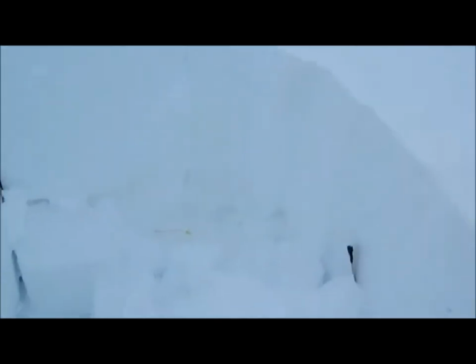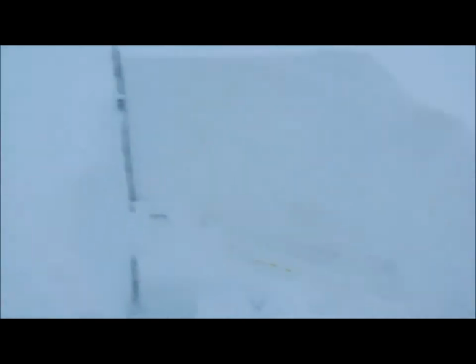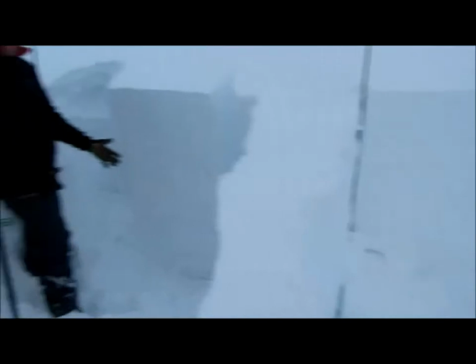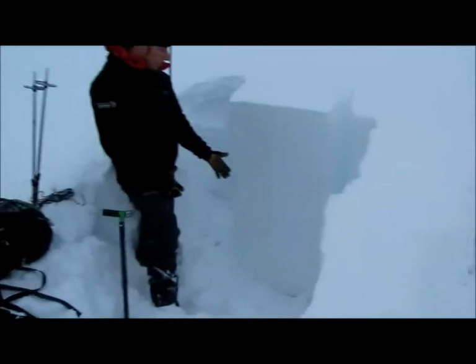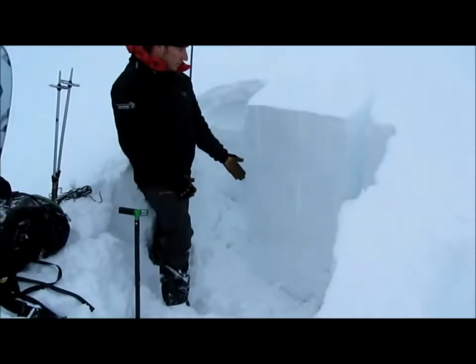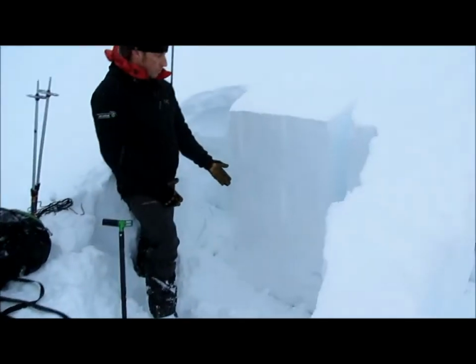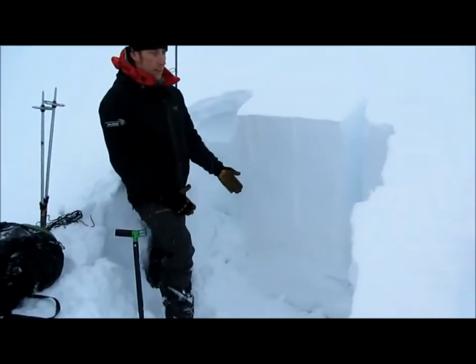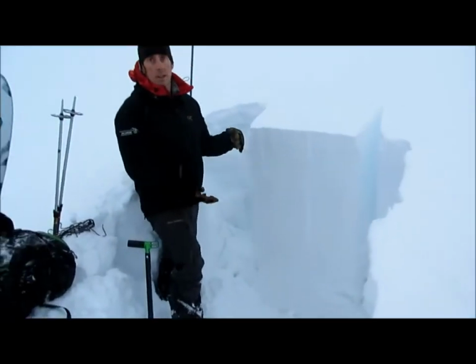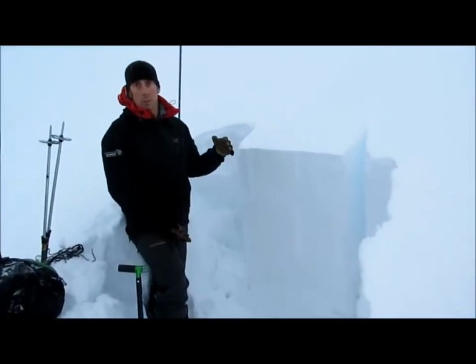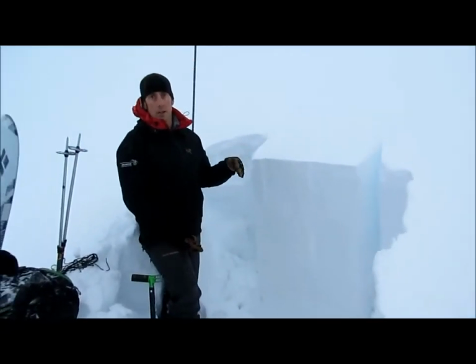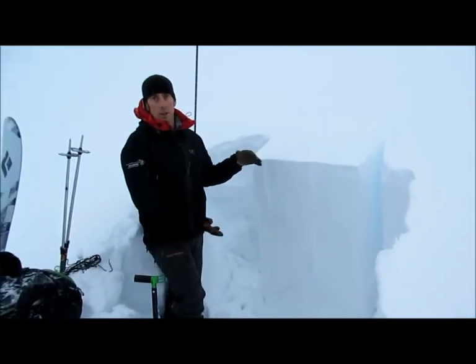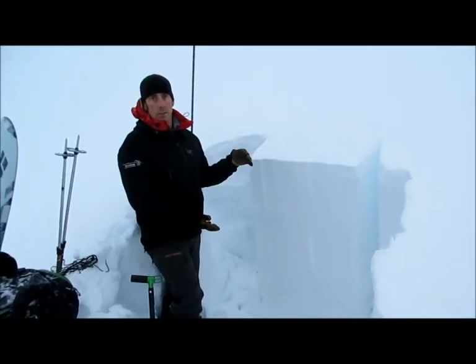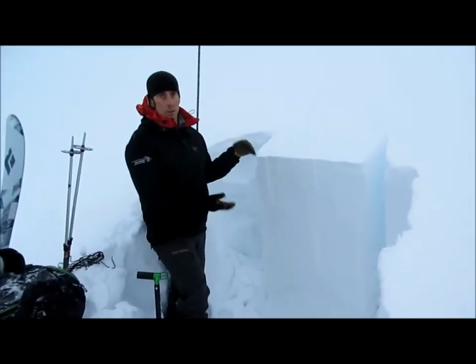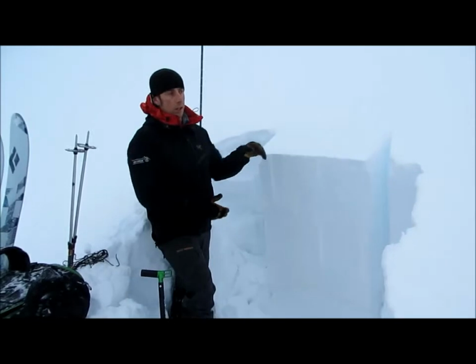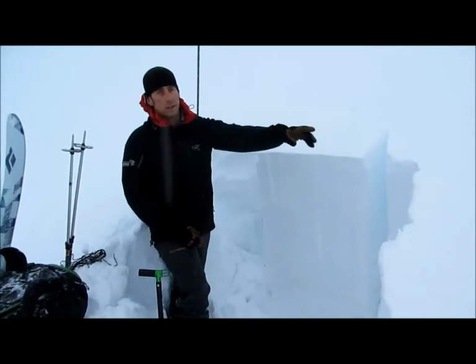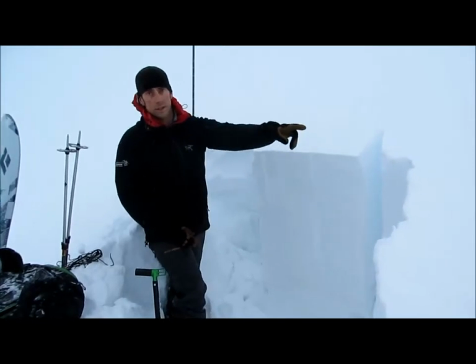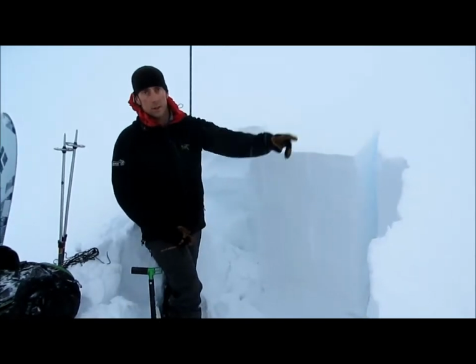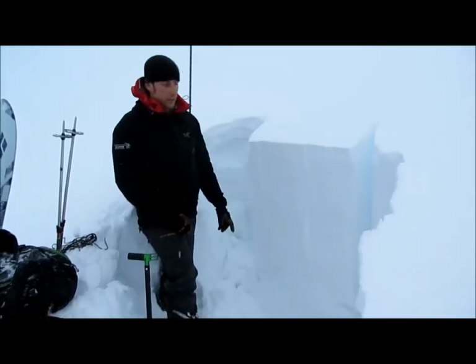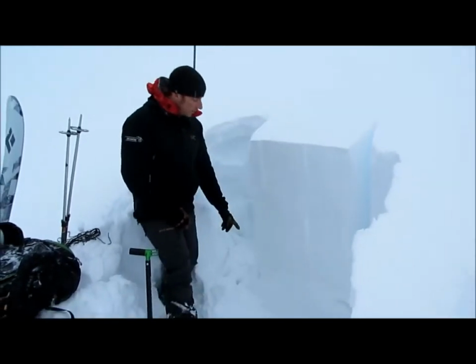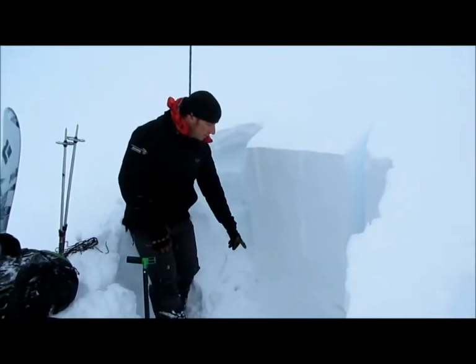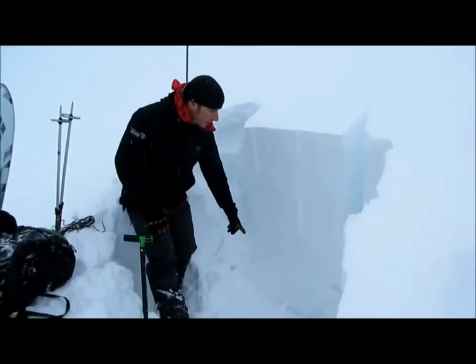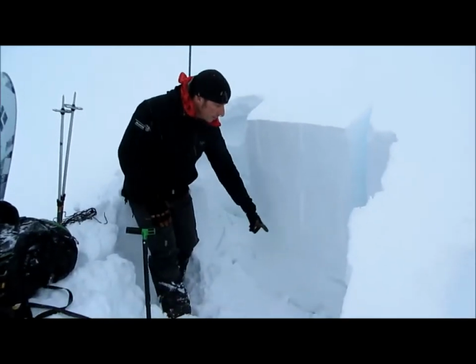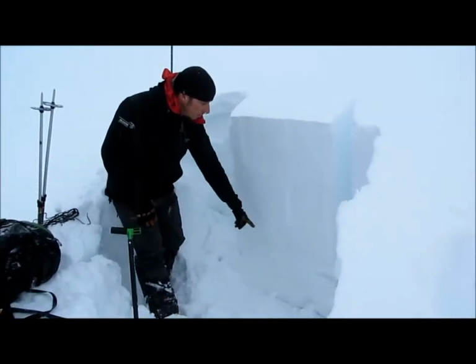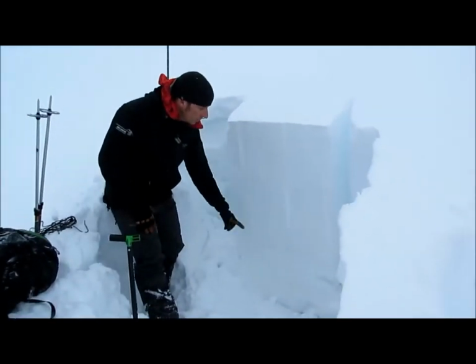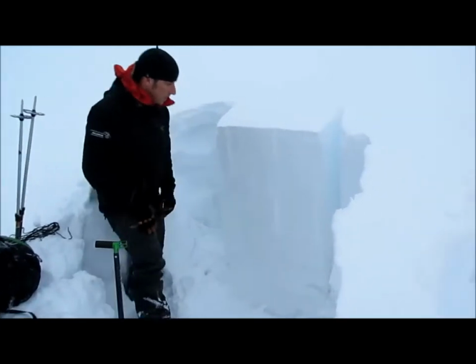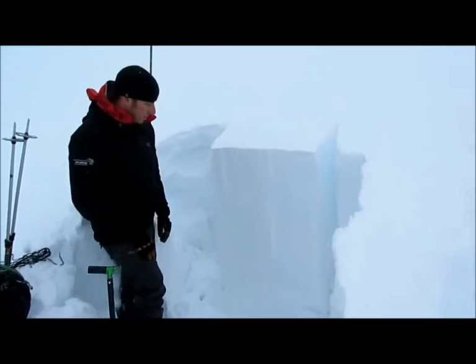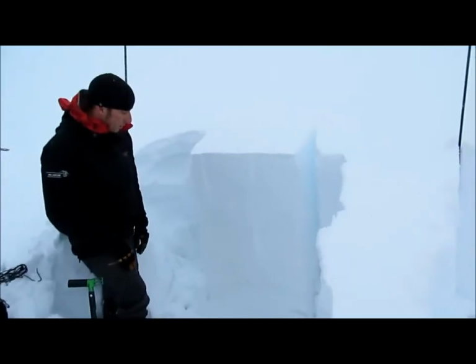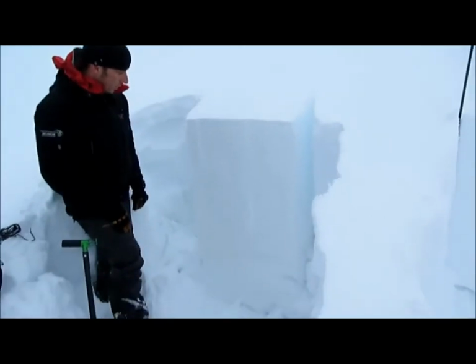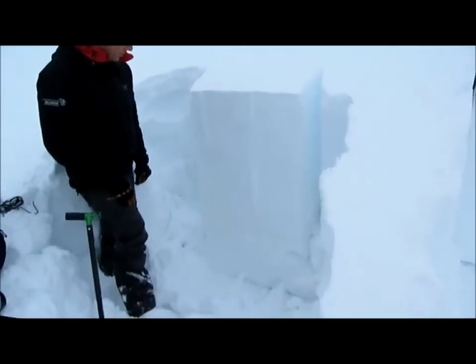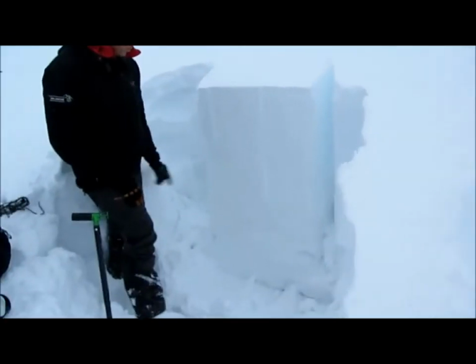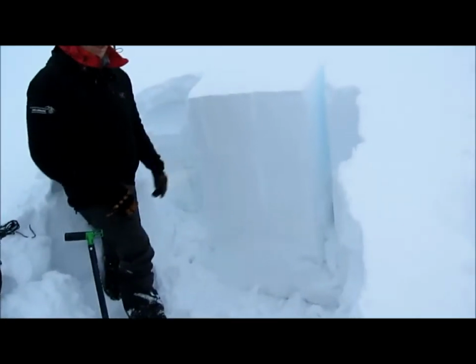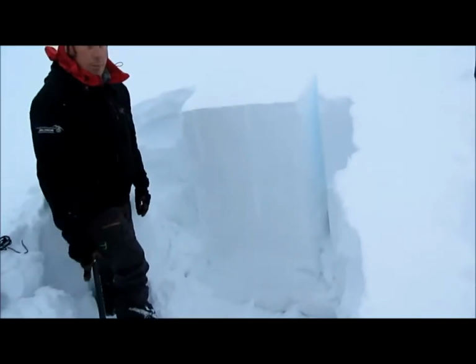What we did here is picked this pit that's a little more shallow — there's not quite as much snow here as there is over there. We're going to test this layer that you can probably see from far away, and we're just going to see what happens.